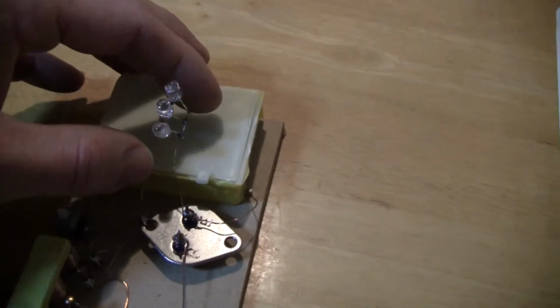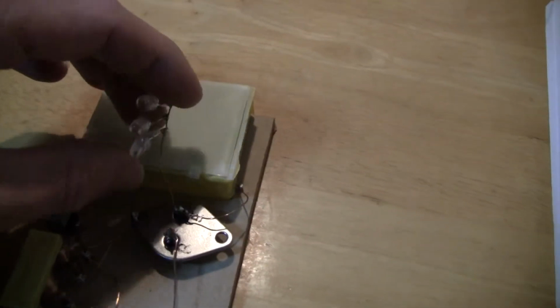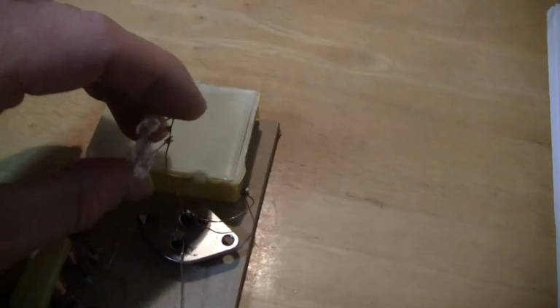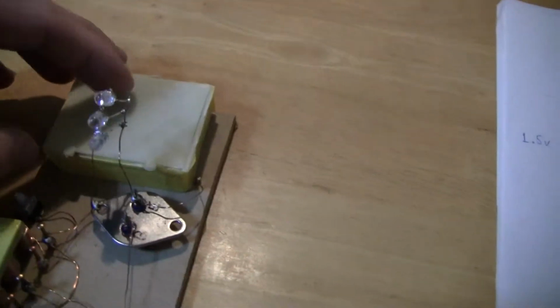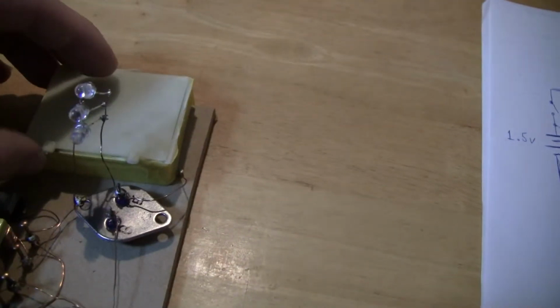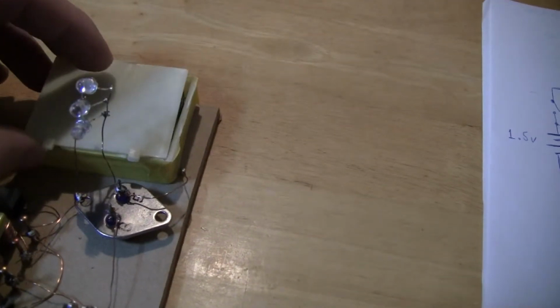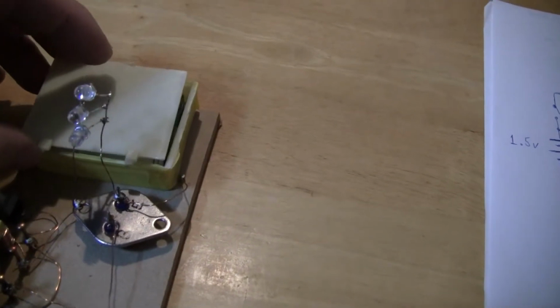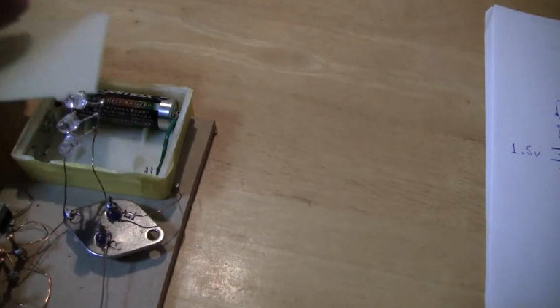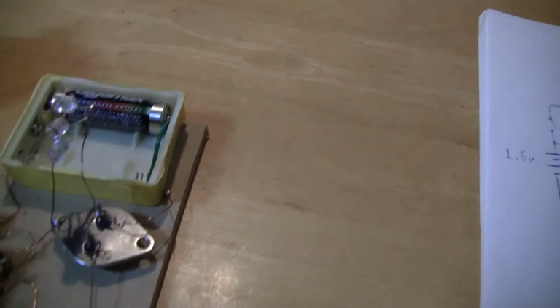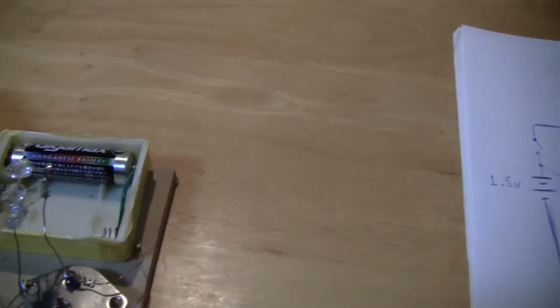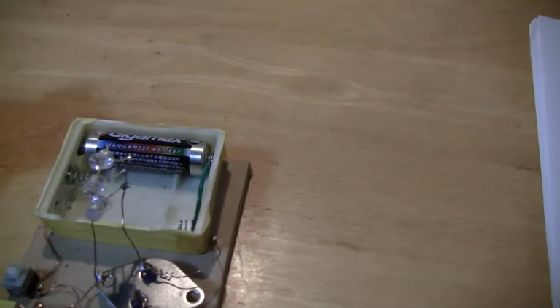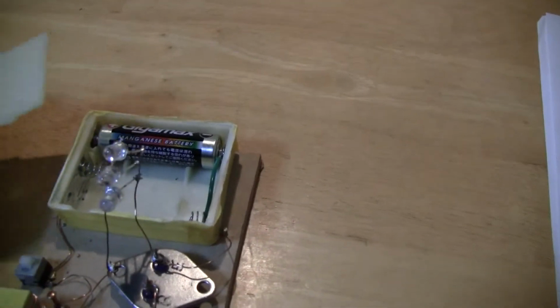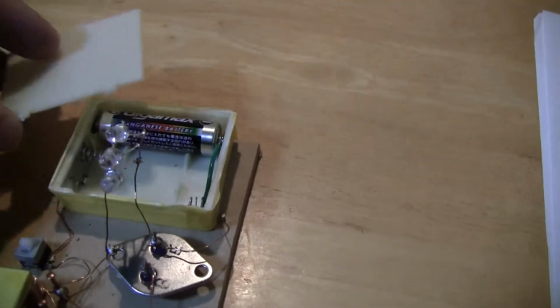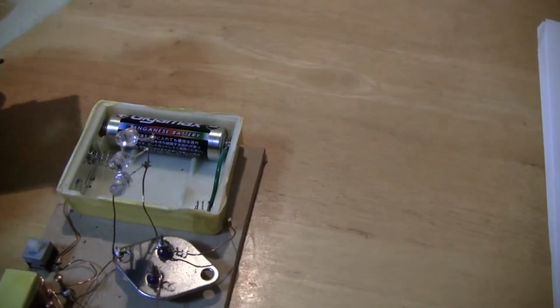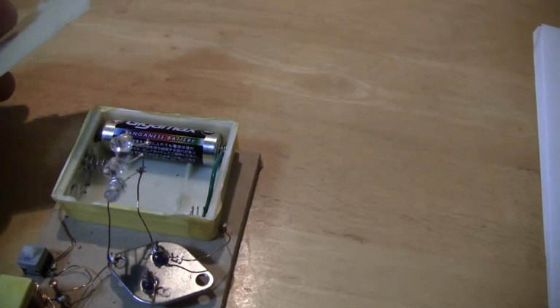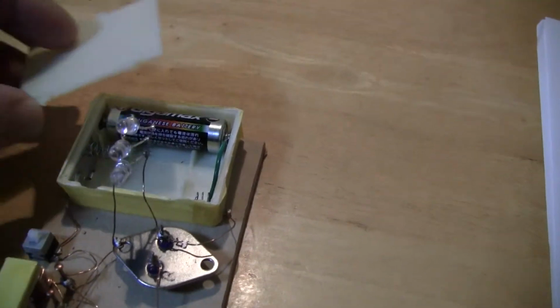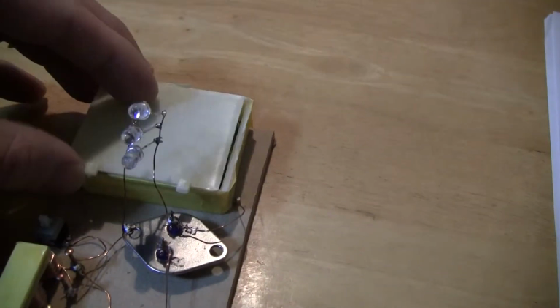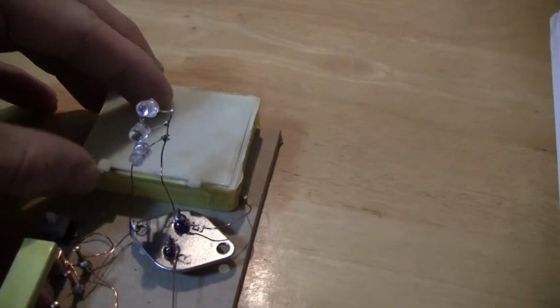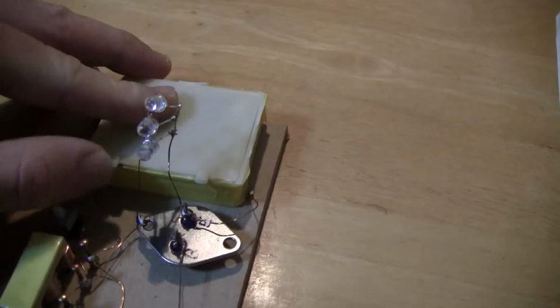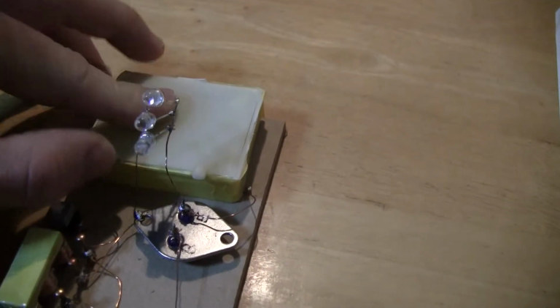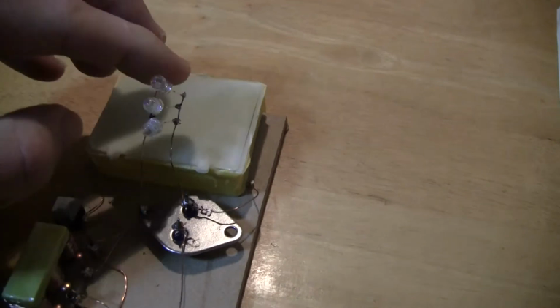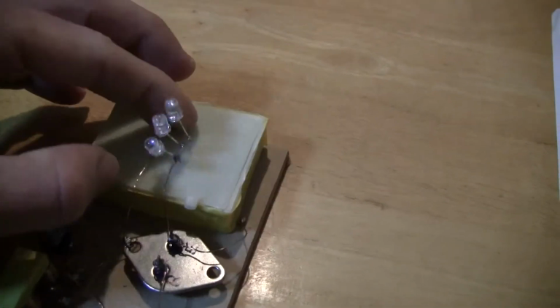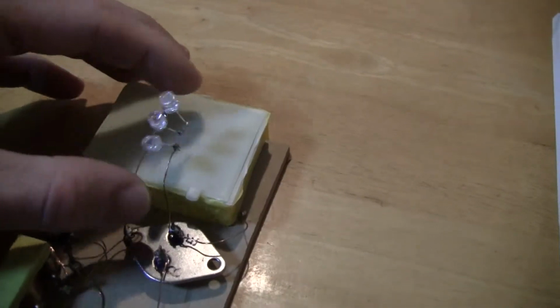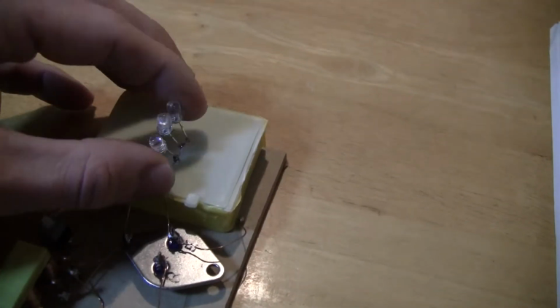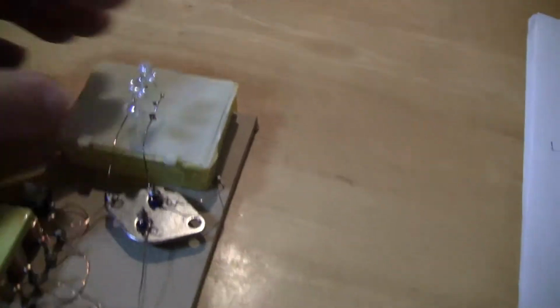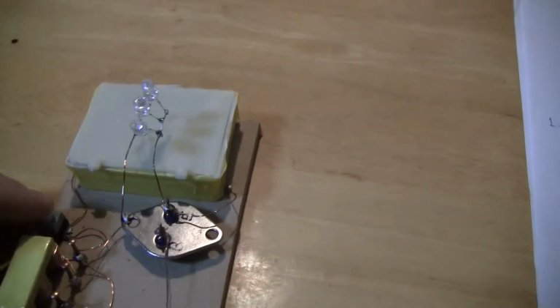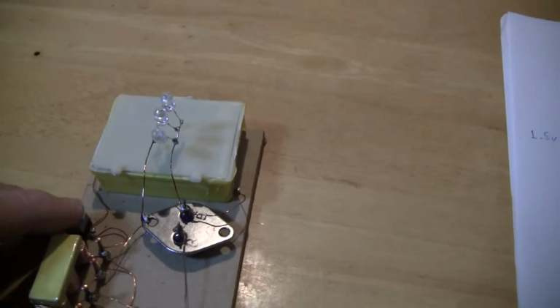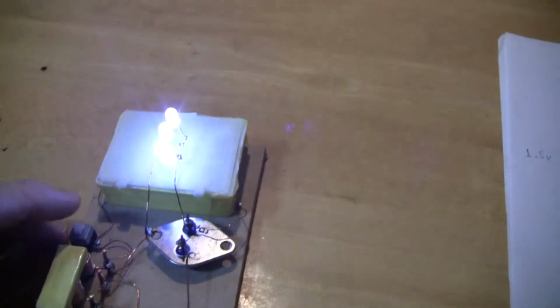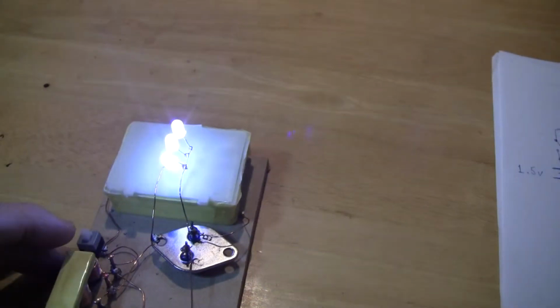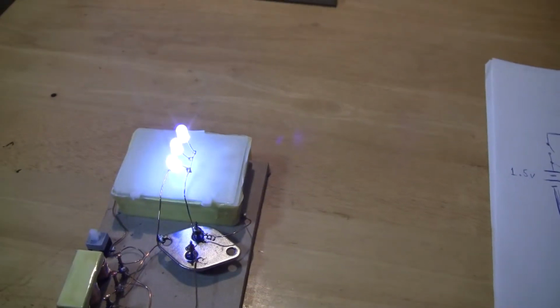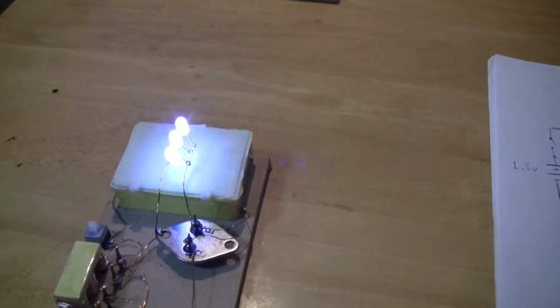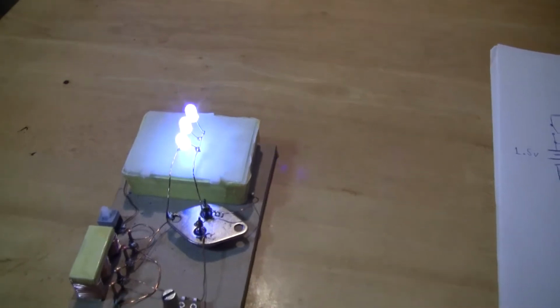I've got three 3V LEDs, and underneath that I've got one 1.5V battery. Ok, here we go. Let's start it up and see what happens. There we go — it works.